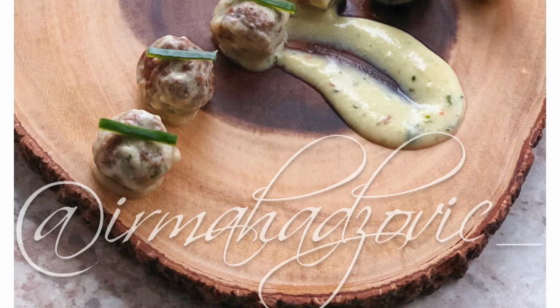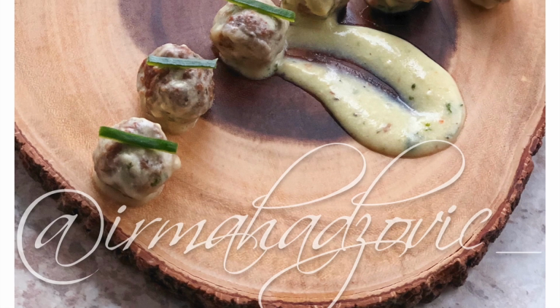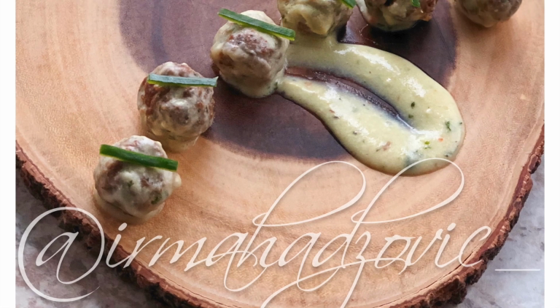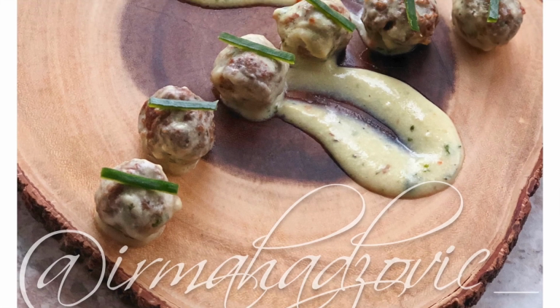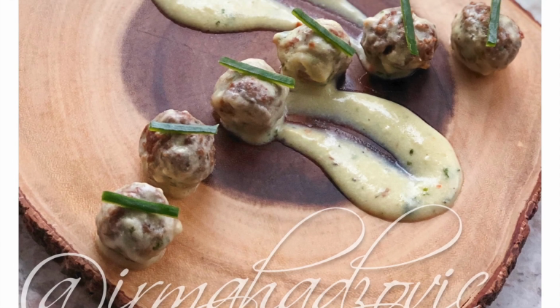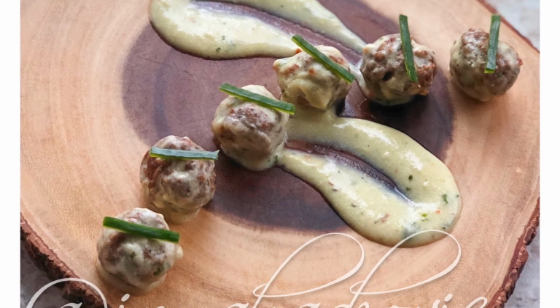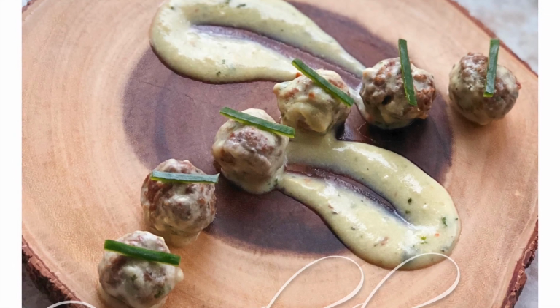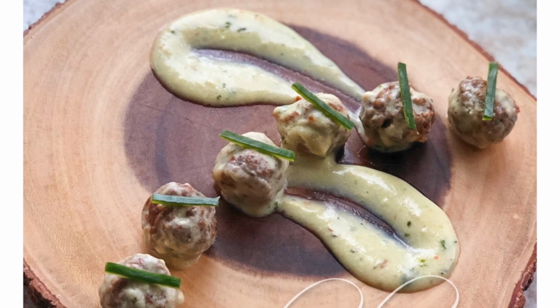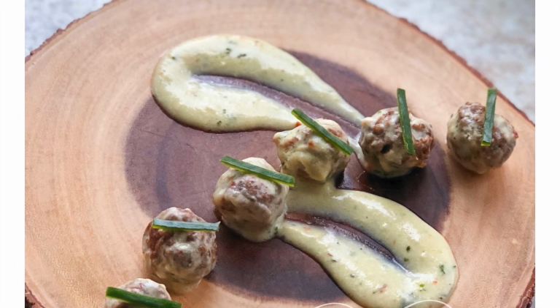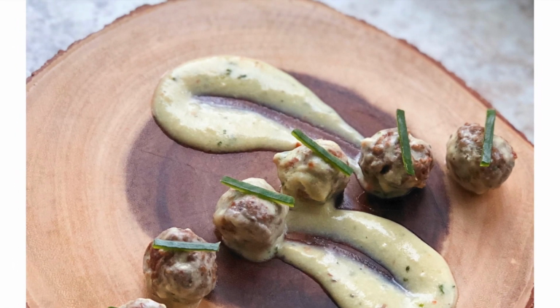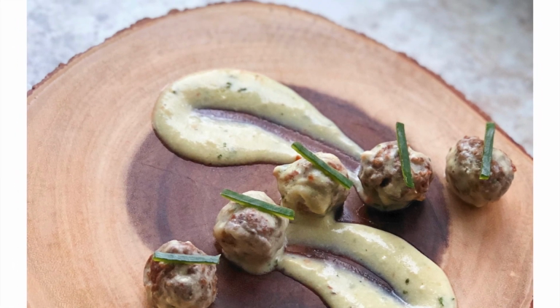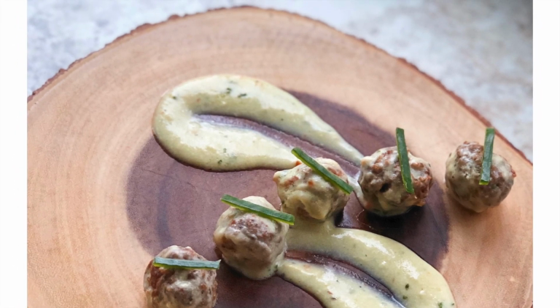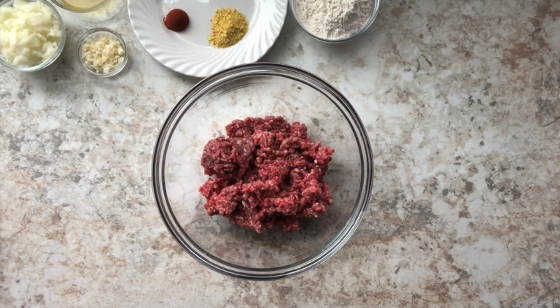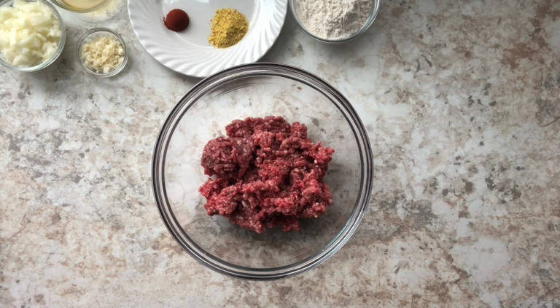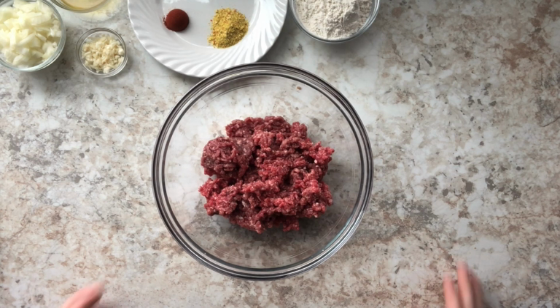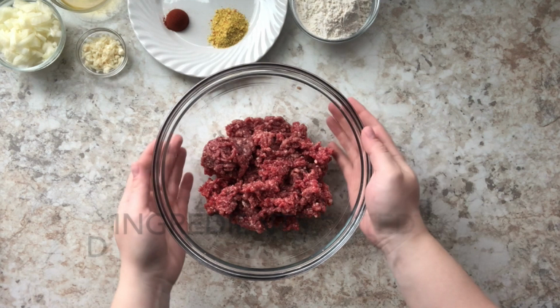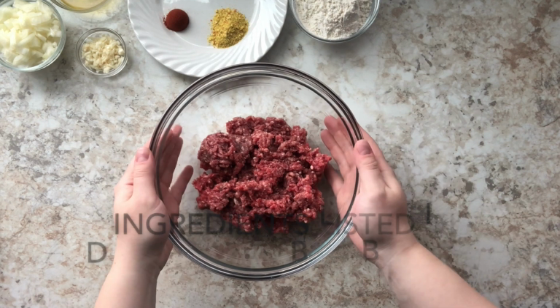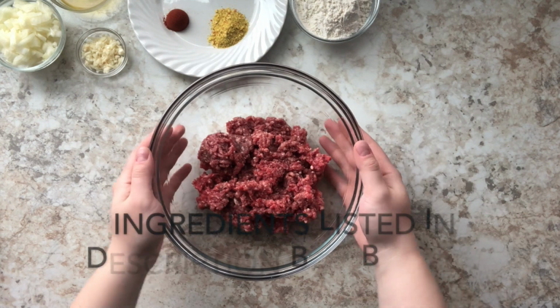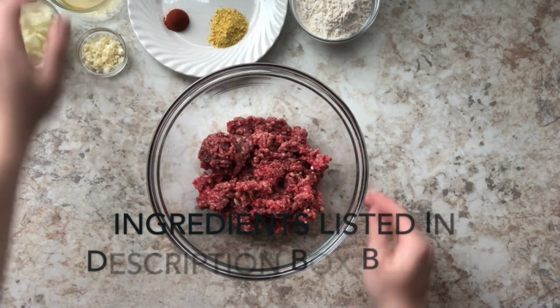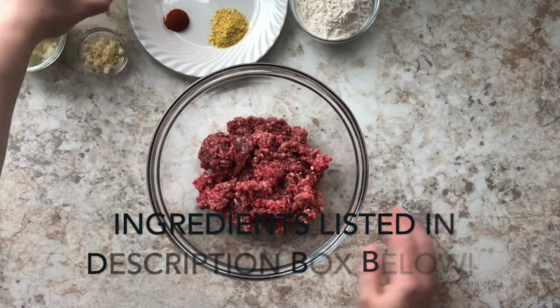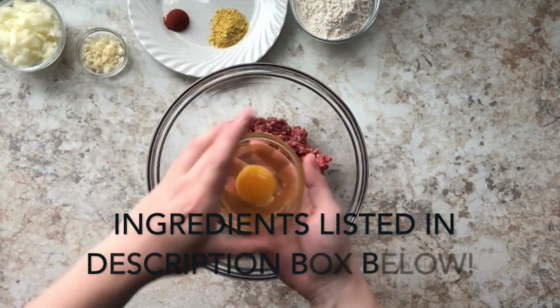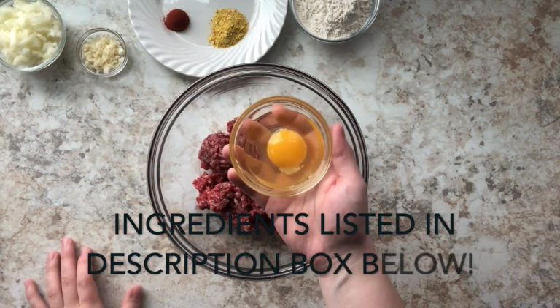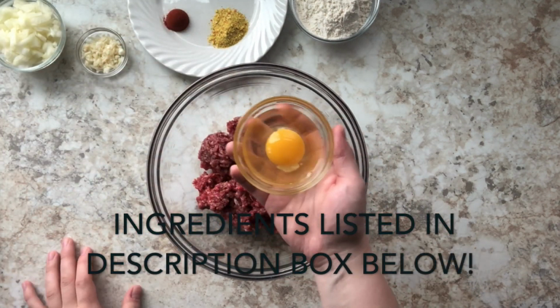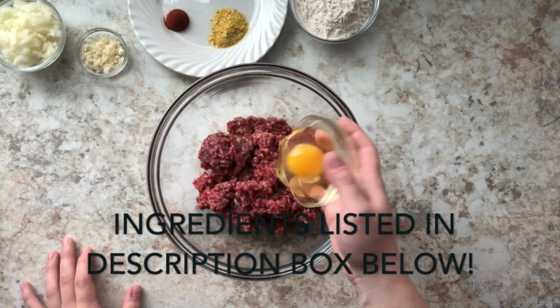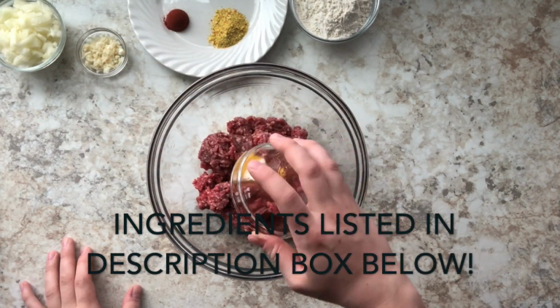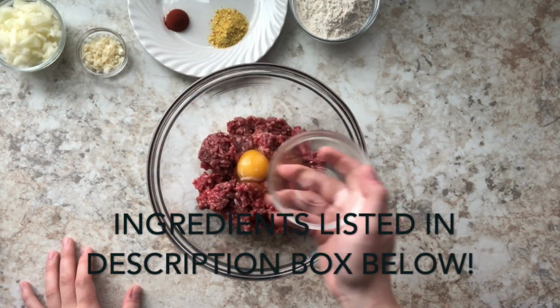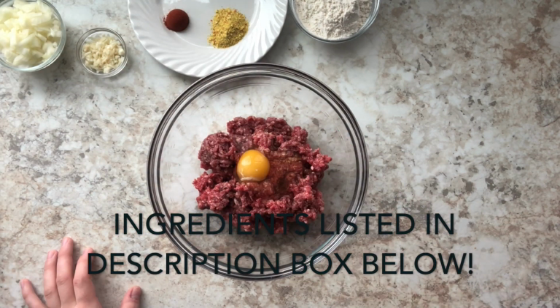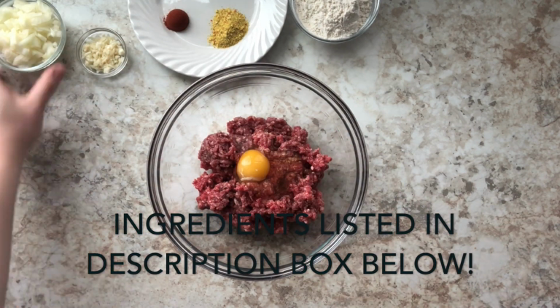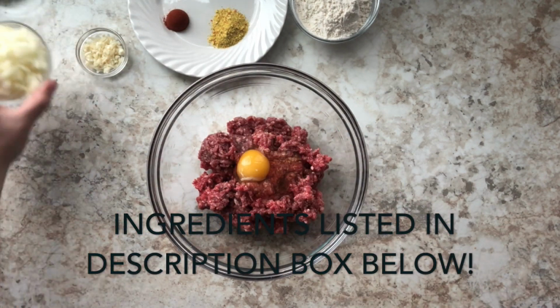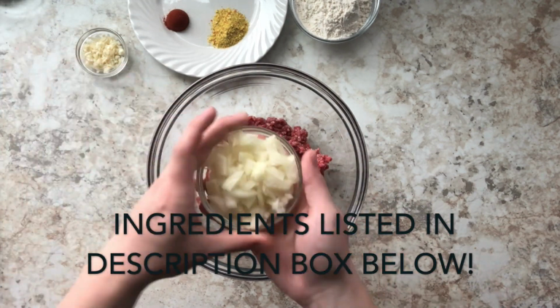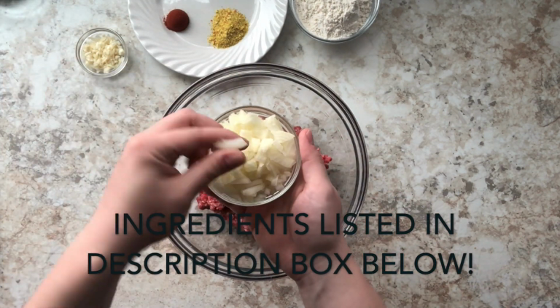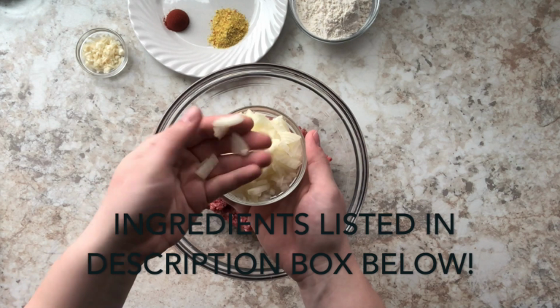Hey guys, welcome back to my channel! Today we're going to be making Turkish meatballs, or çifte. So let's get started with the recipe. In my mixing bowl here I have my ground beef, and I'm going to add an egg.